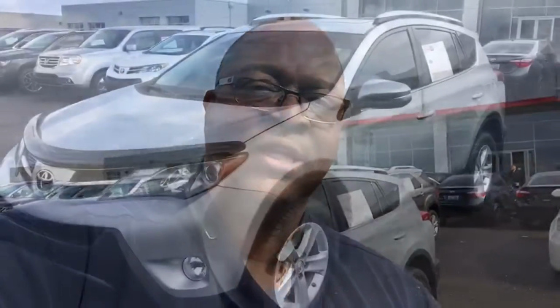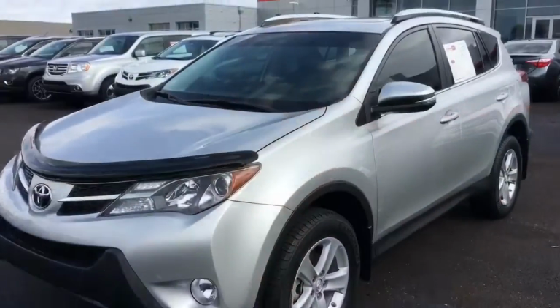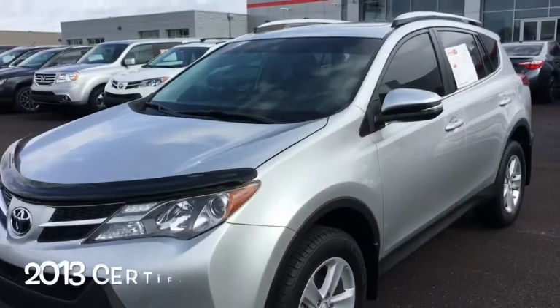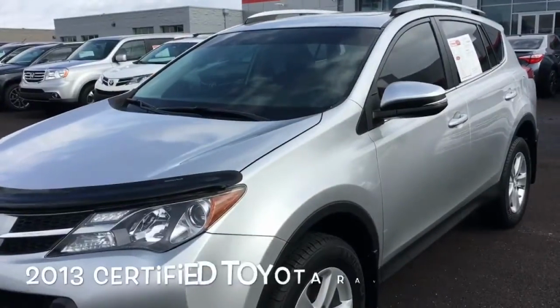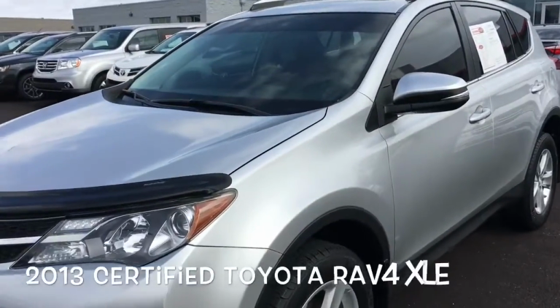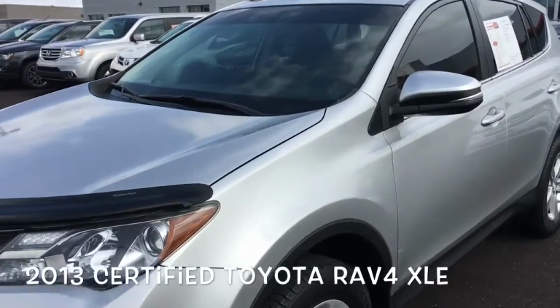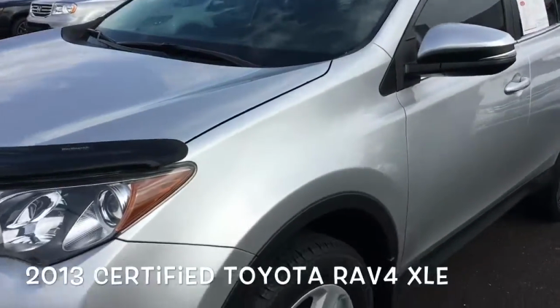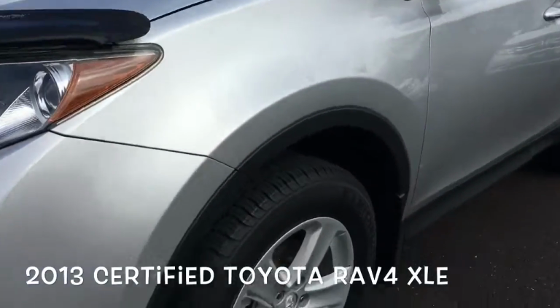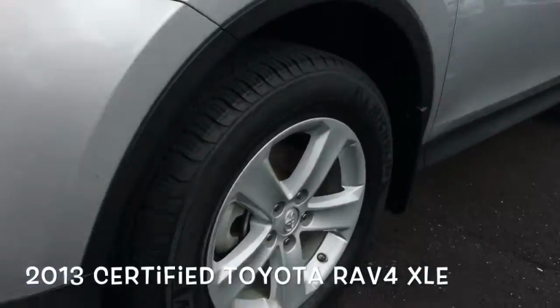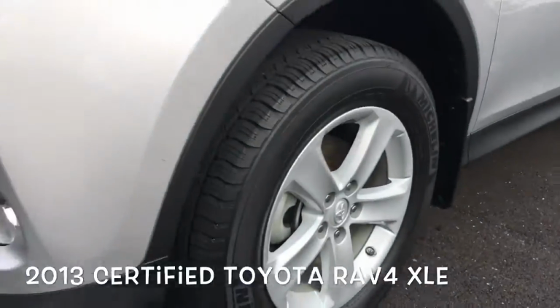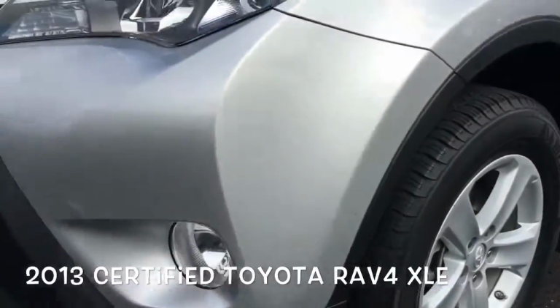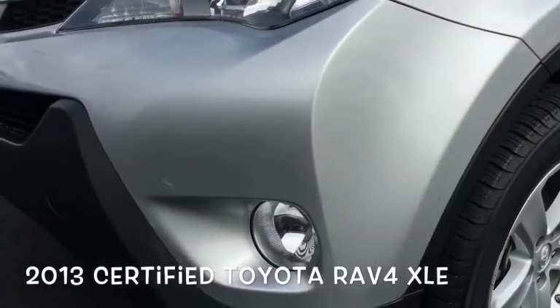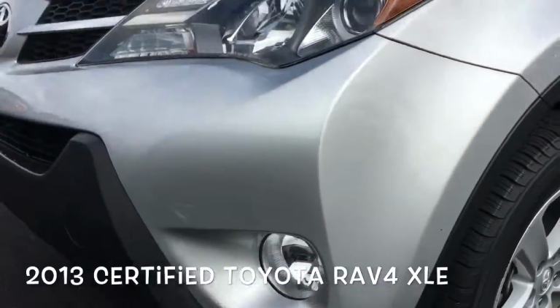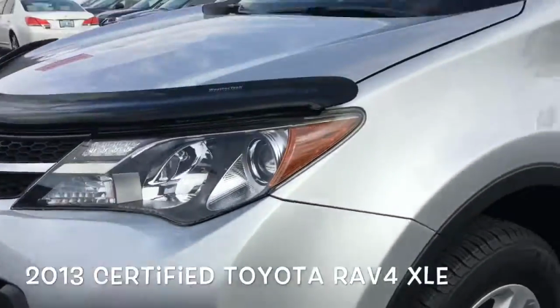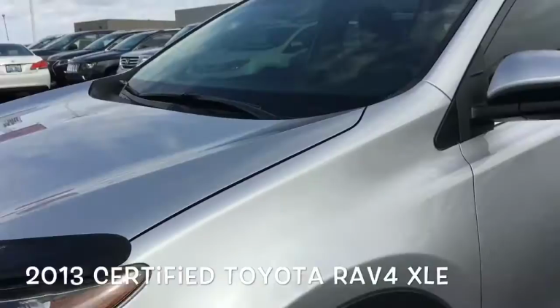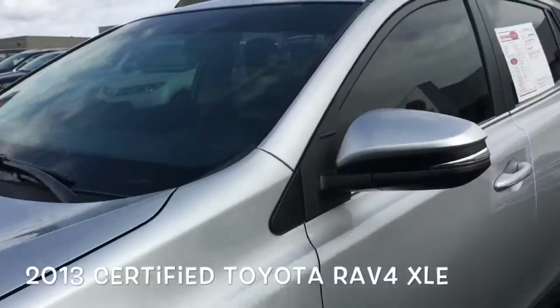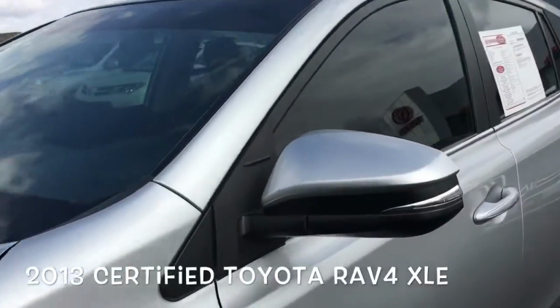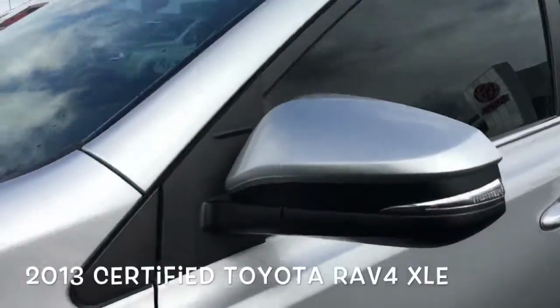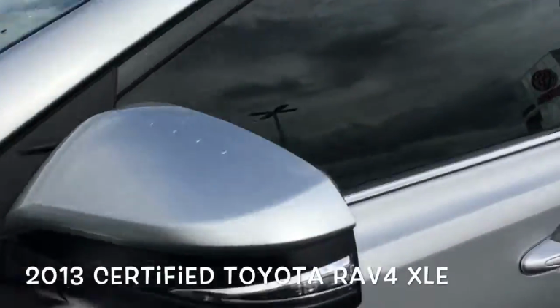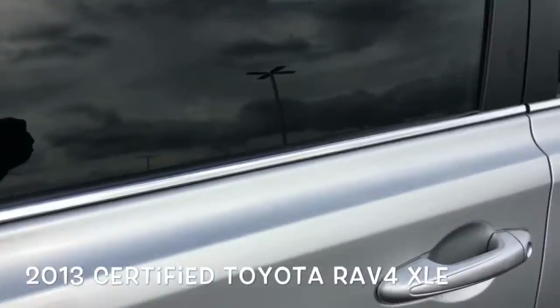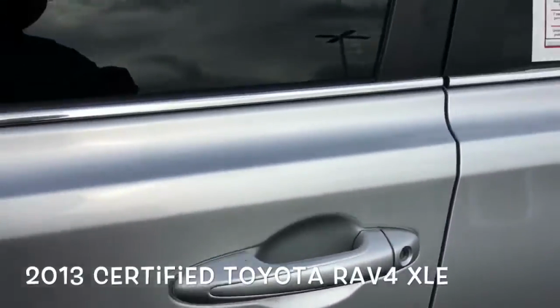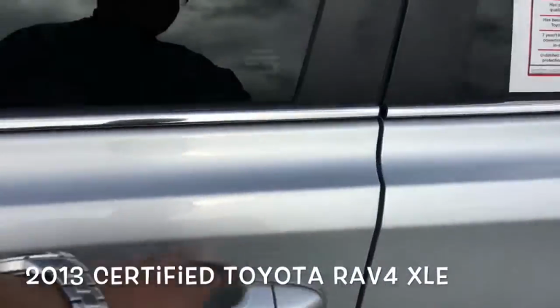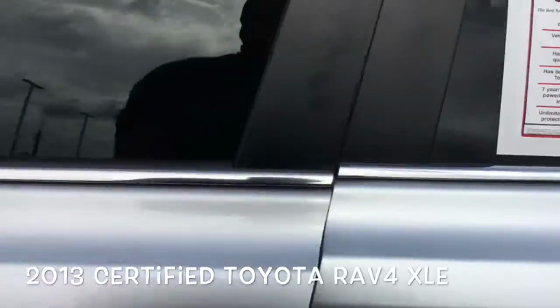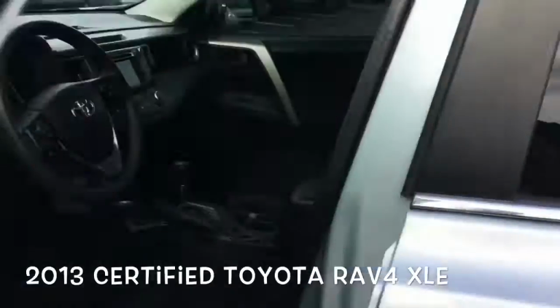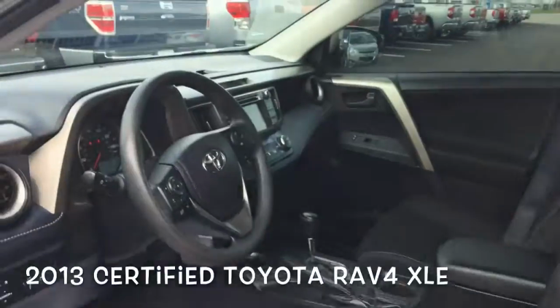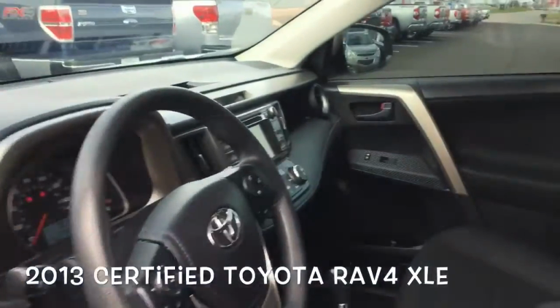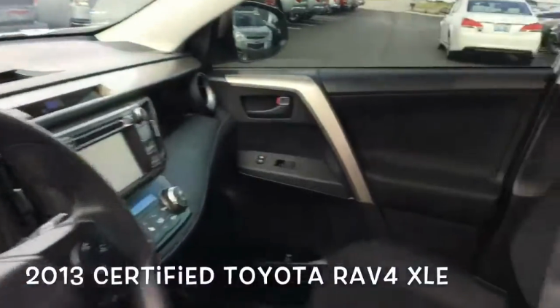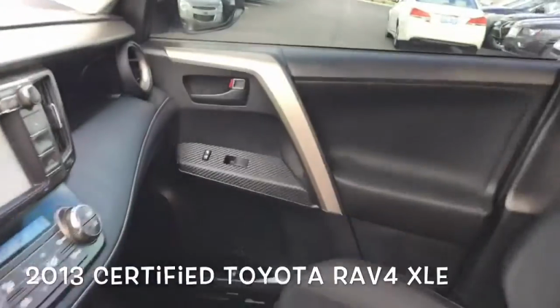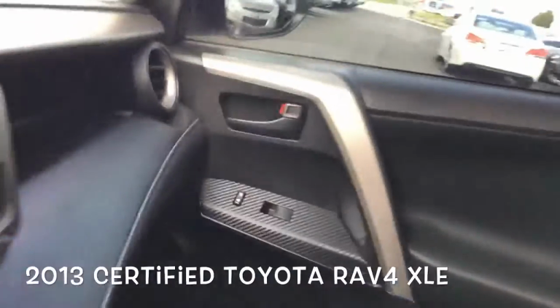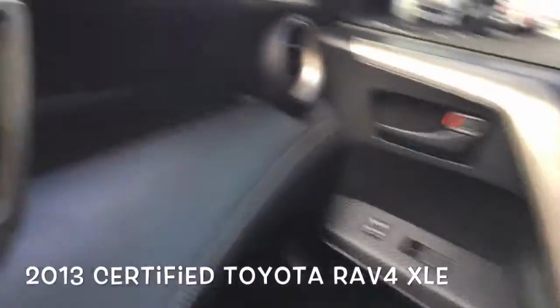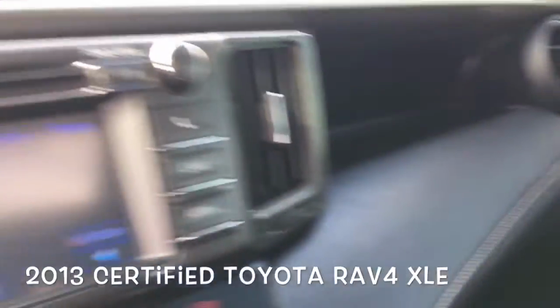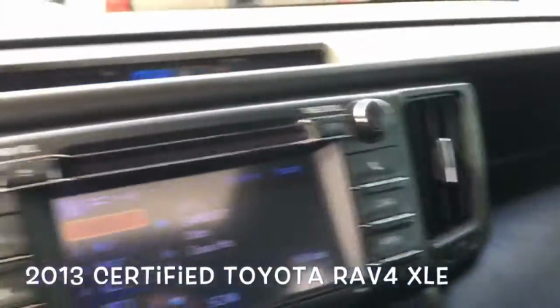Let's take a look. 2013 XLE RAV4. It has alloy wheels, fog lights, color key mirrors on the outside here. It's silver. The XLE does have a sunroof.